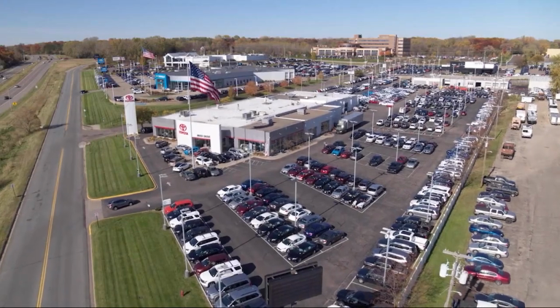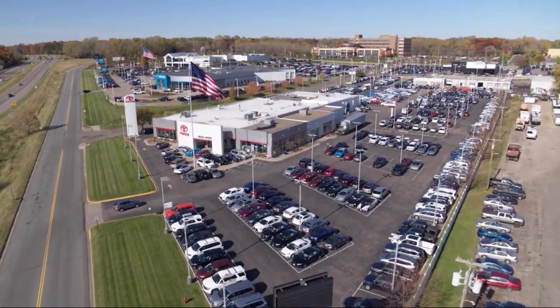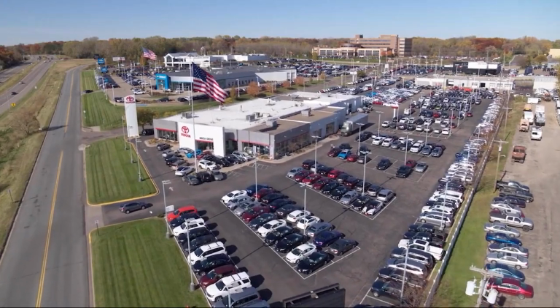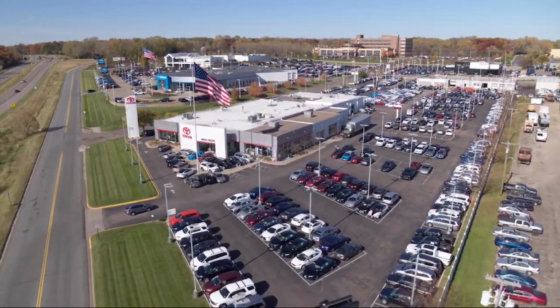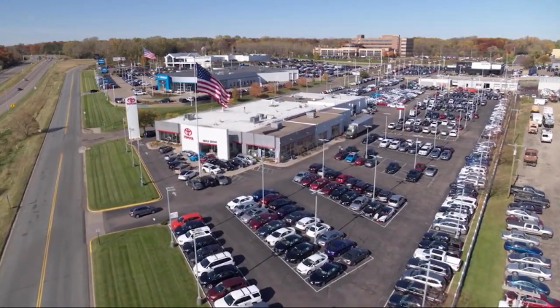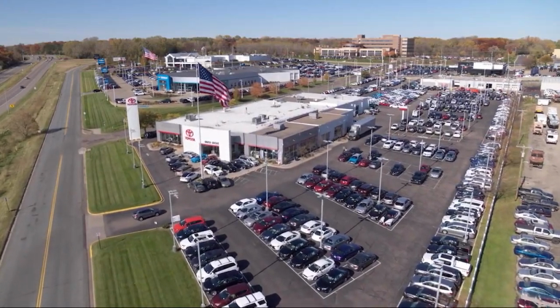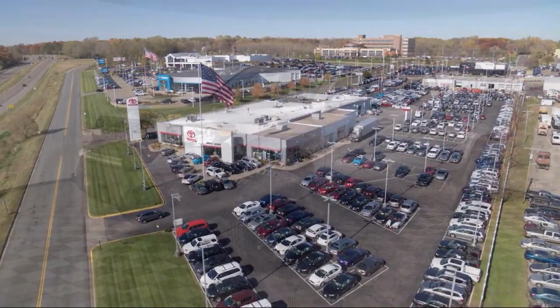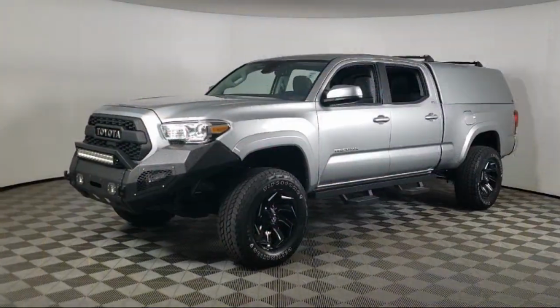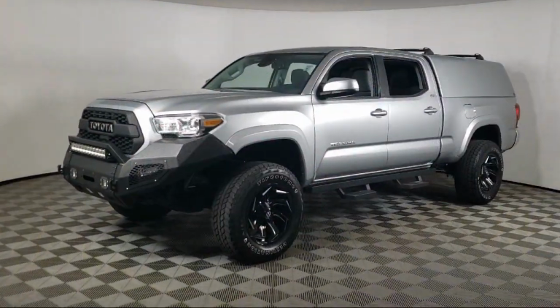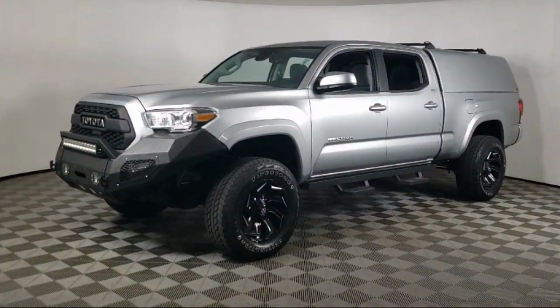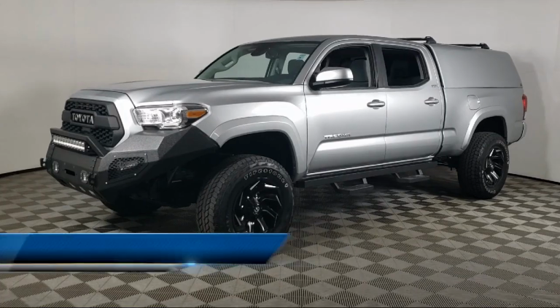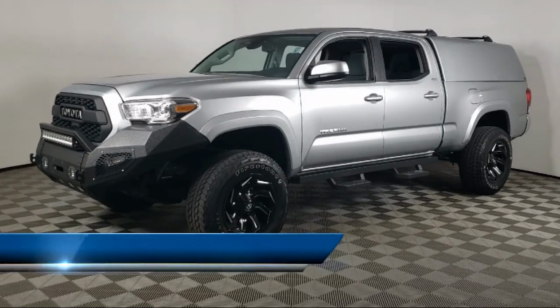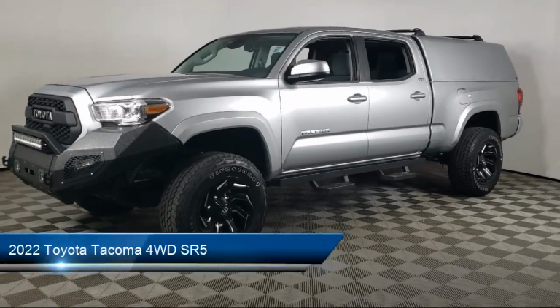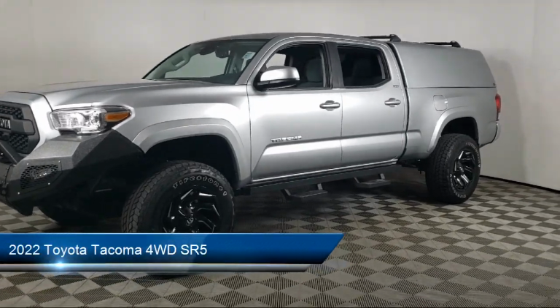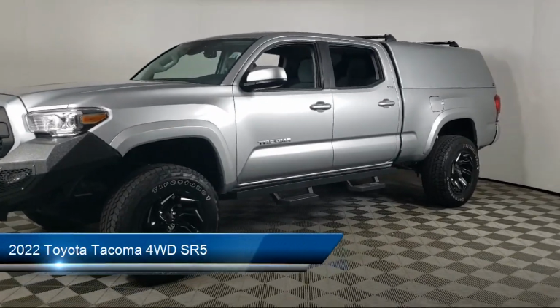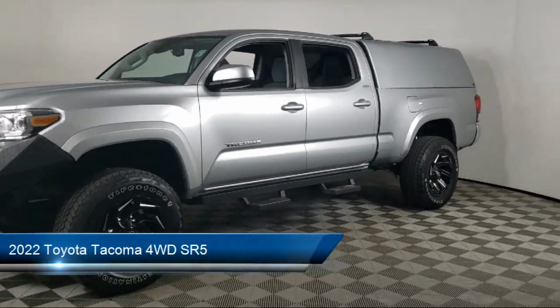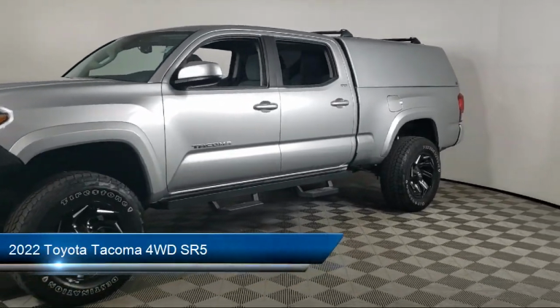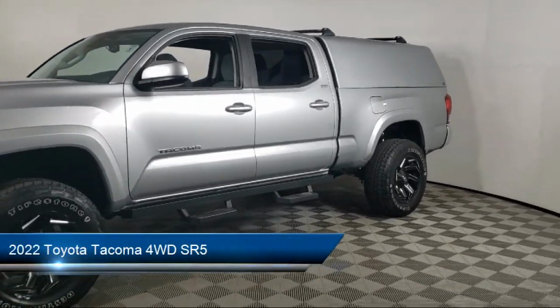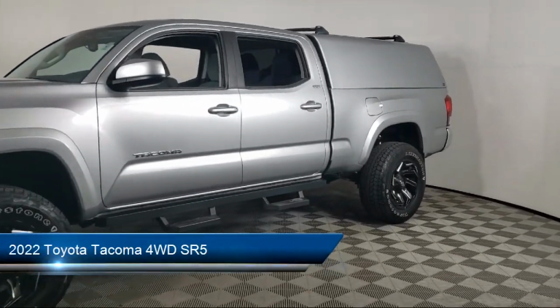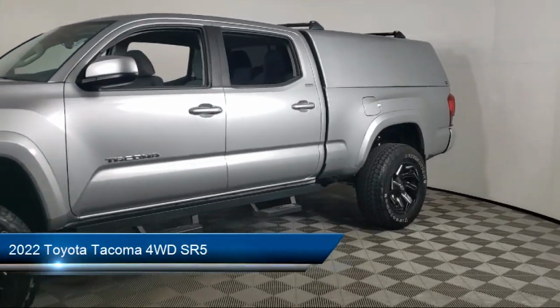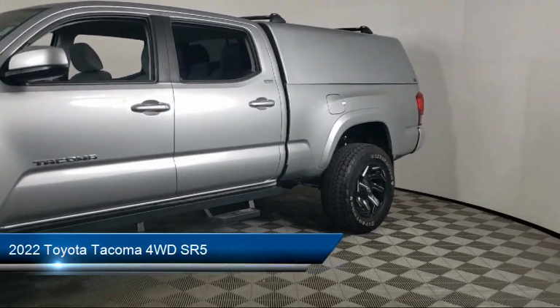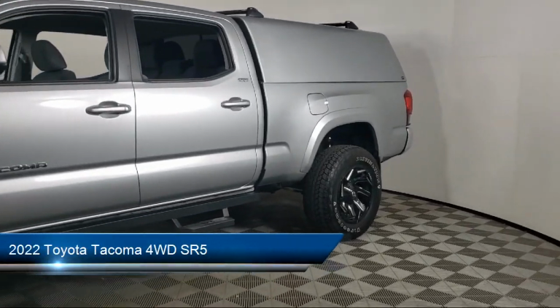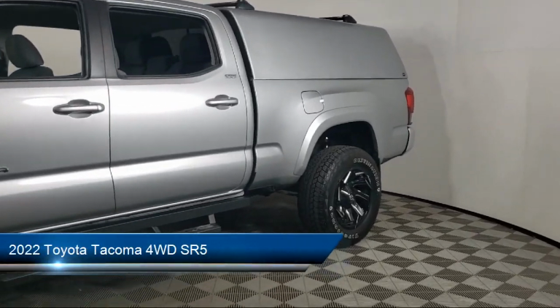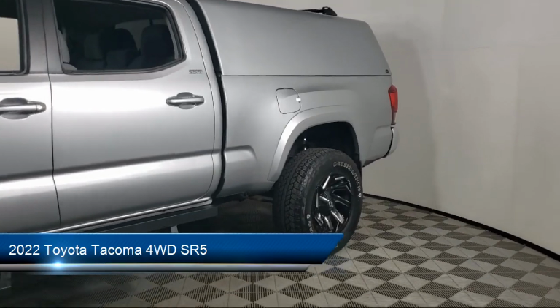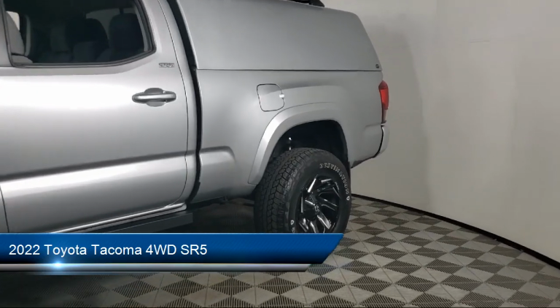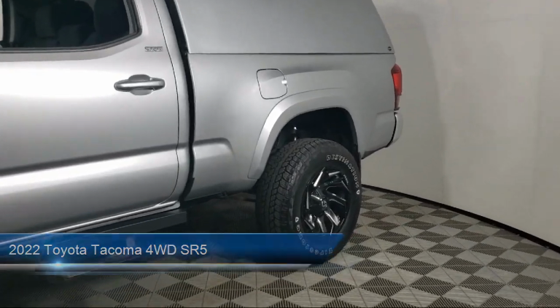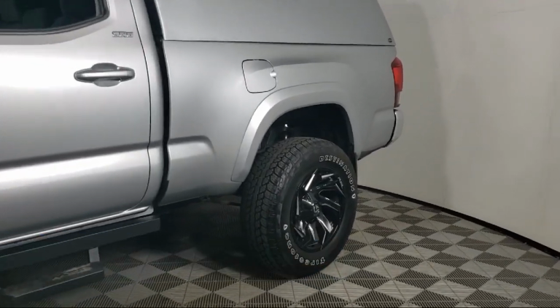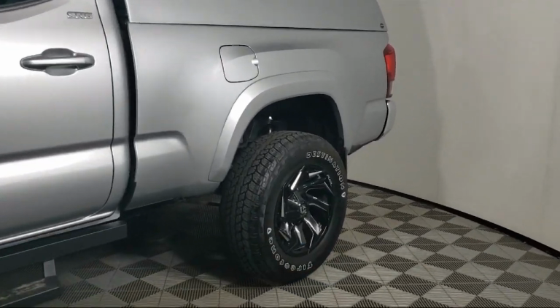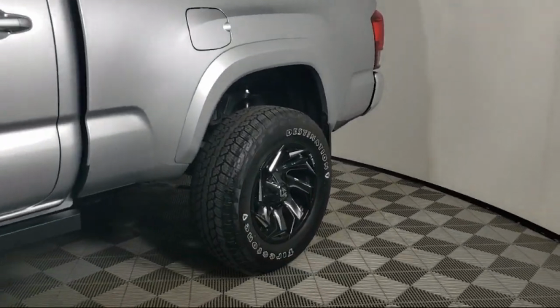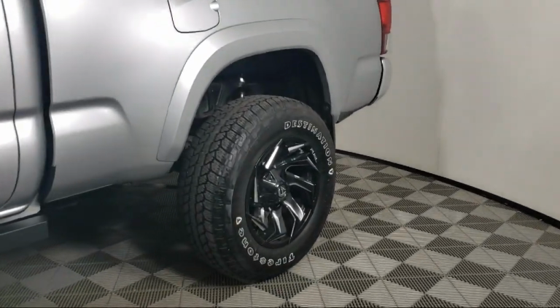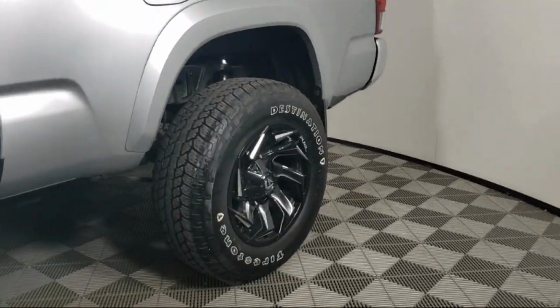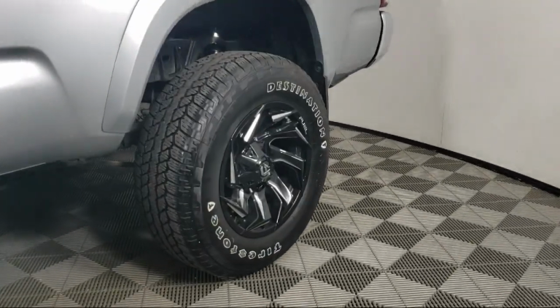Invergrove Toyota welcomes your interest in one of our great vehicles that comes equipped with tow hooks, keyless entry, tow package, air conditioning, traction control, power windows, and cruise control.